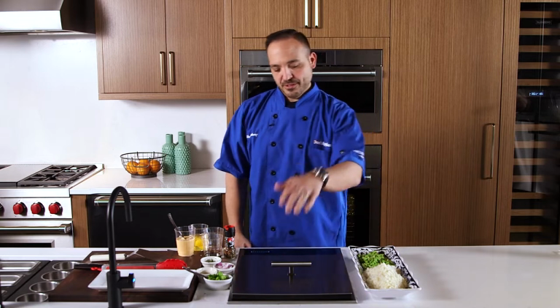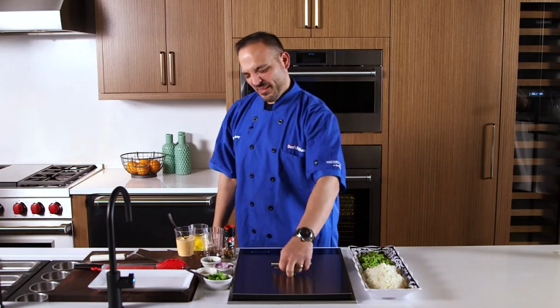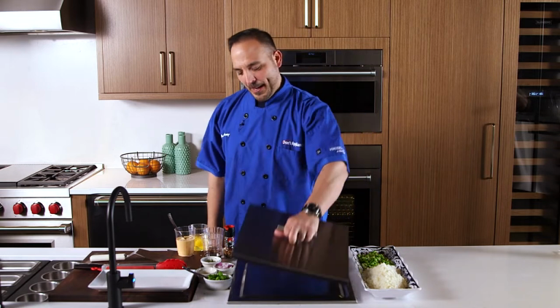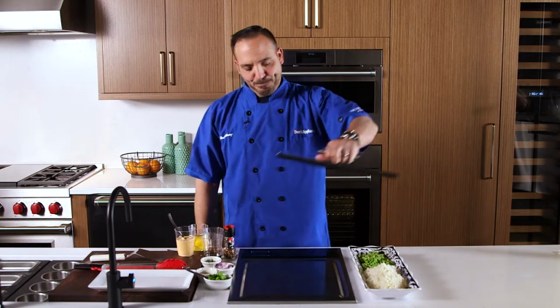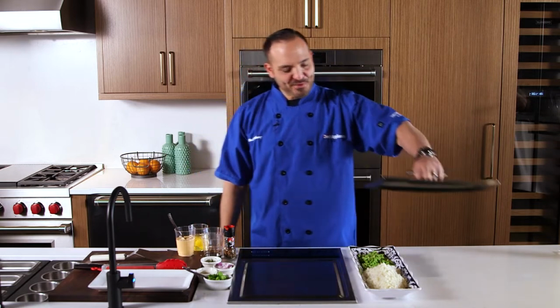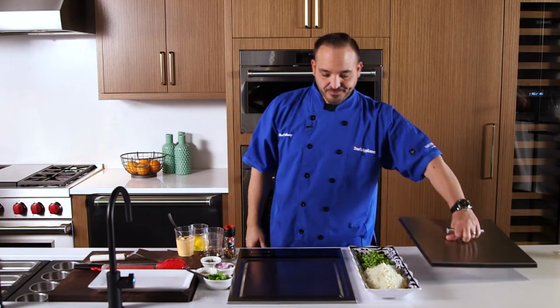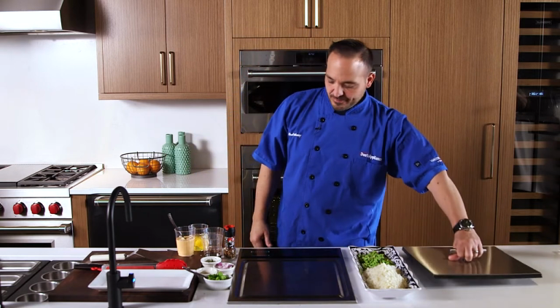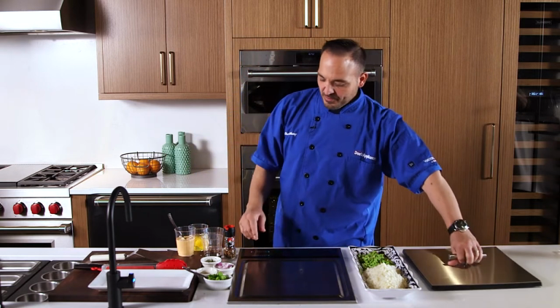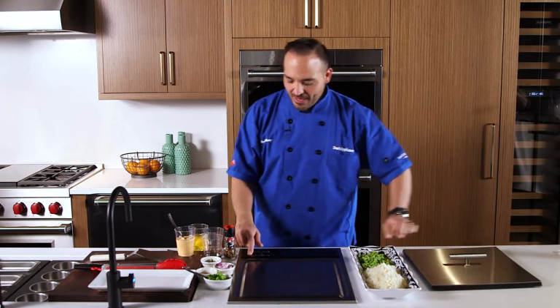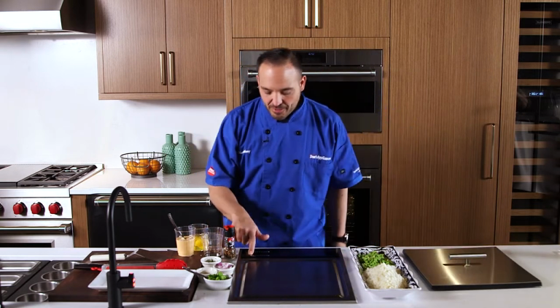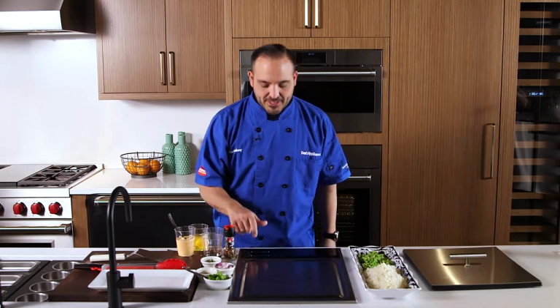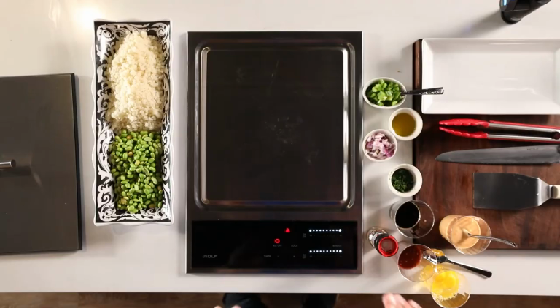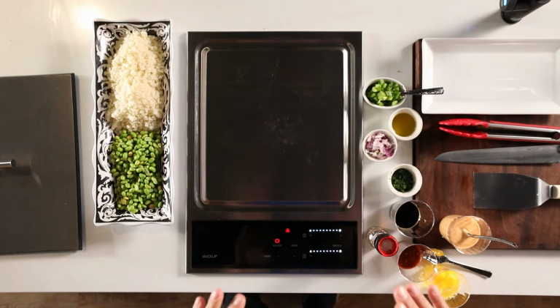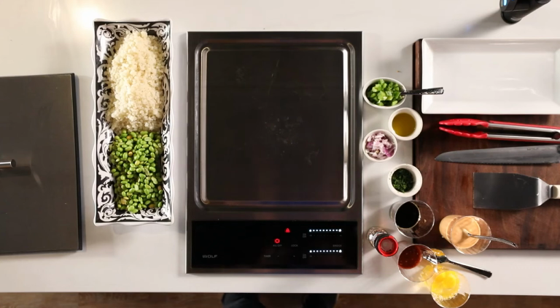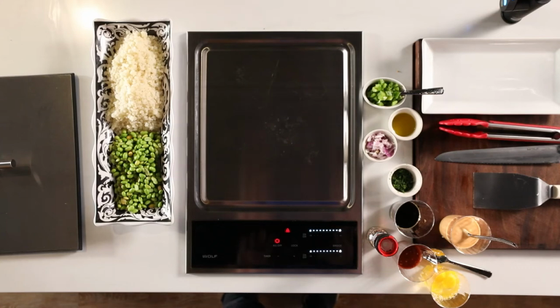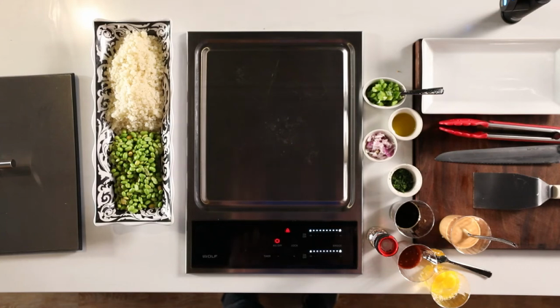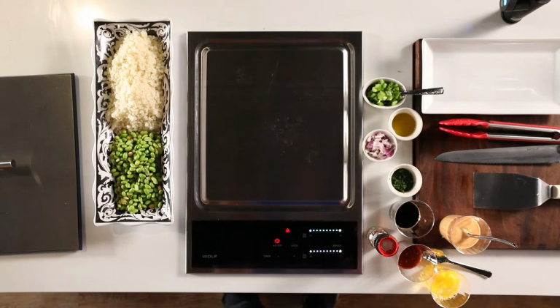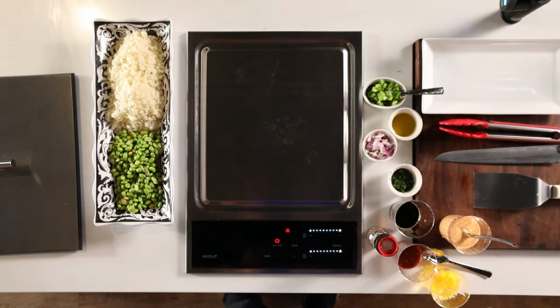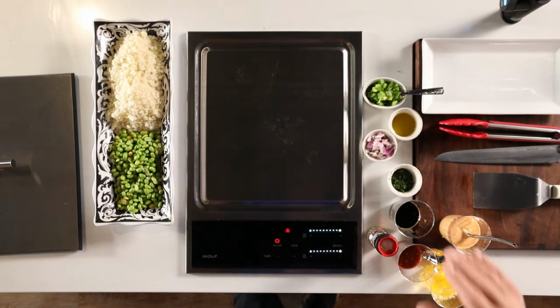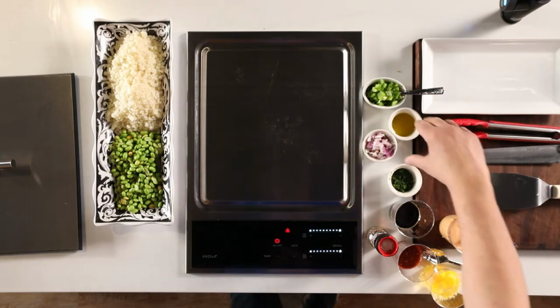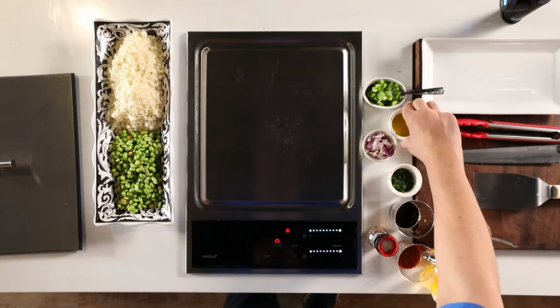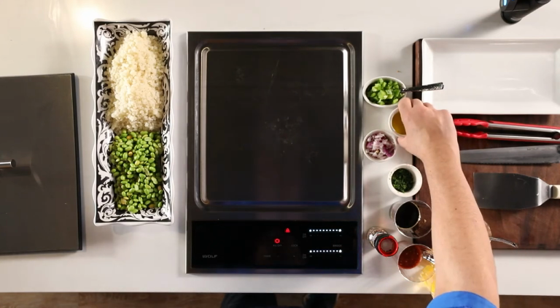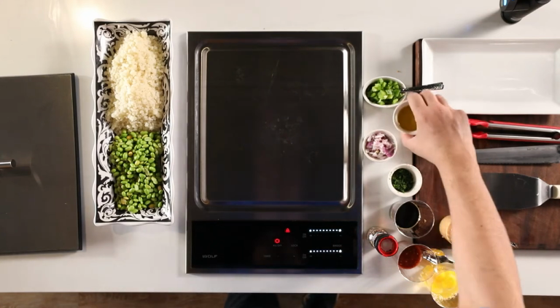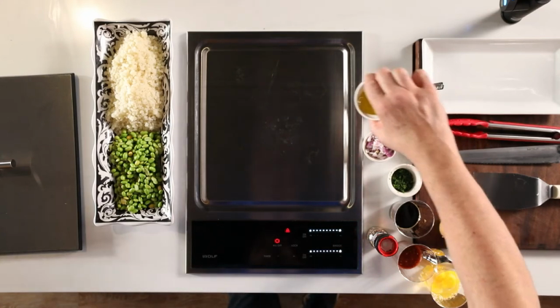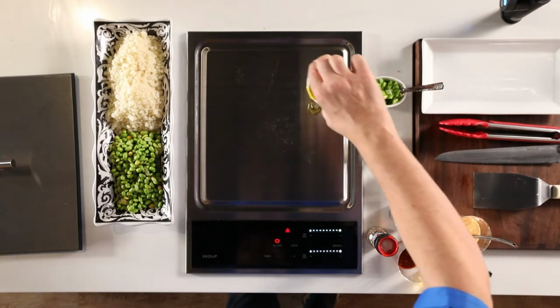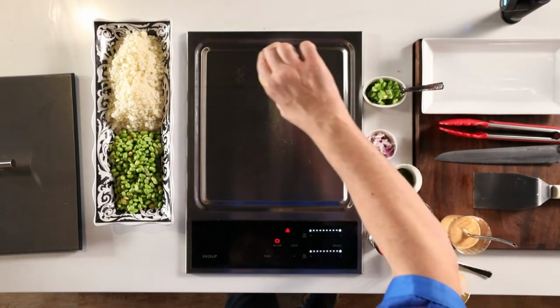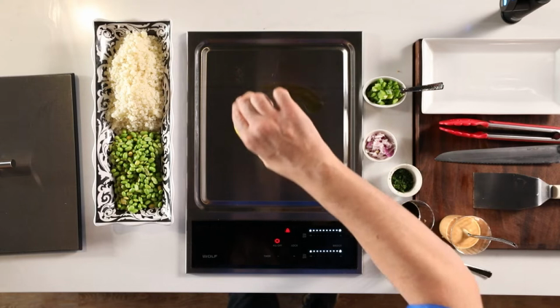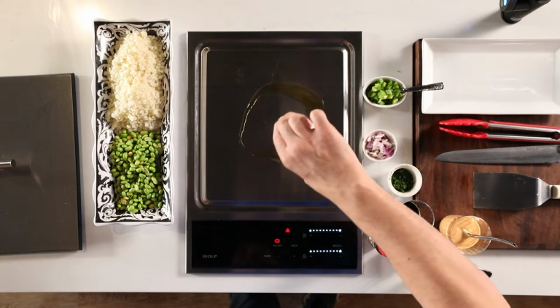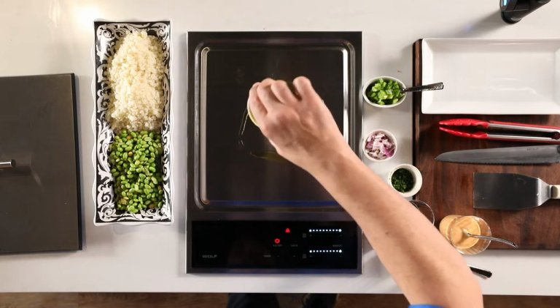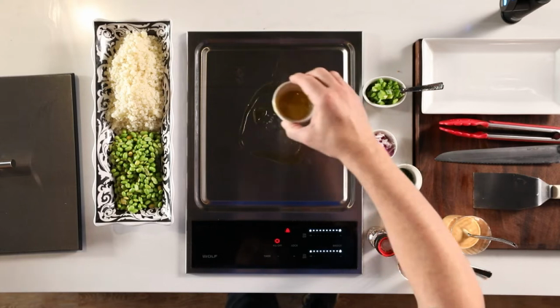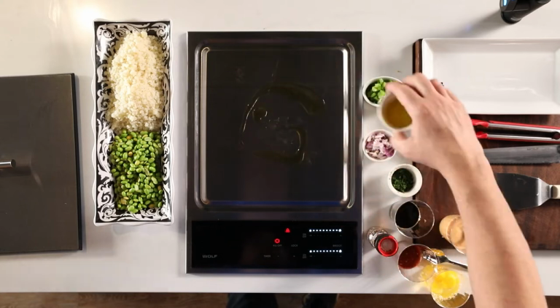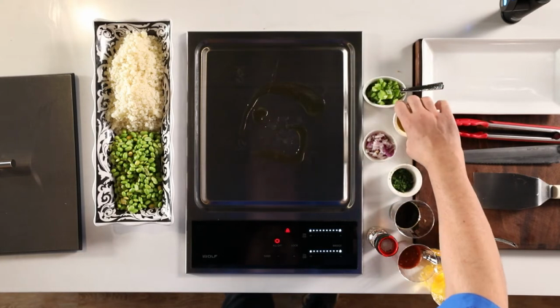Let's open this guy up. I have it on nice and high — we want it nice and high for this guy. We're going to use a few ingredients. Let's start it. Let's drizzle a little olive oil right here, get it going.